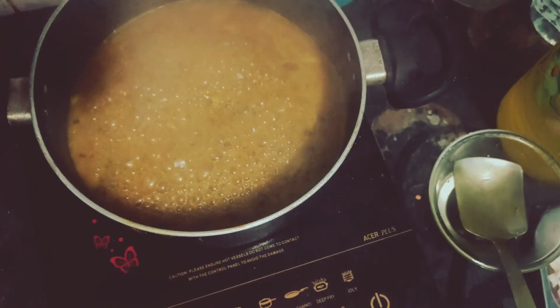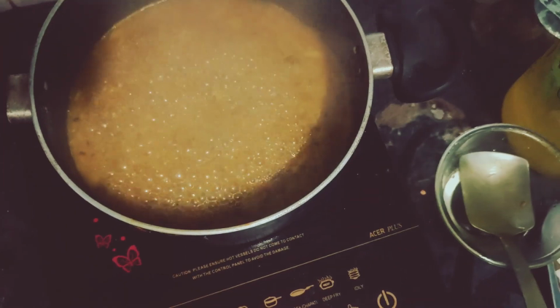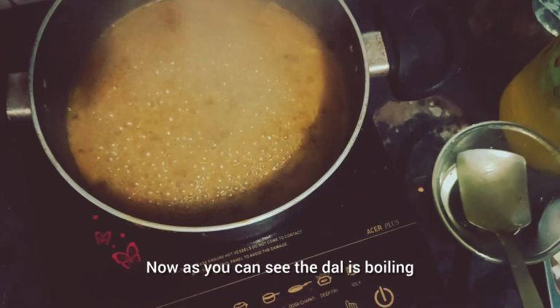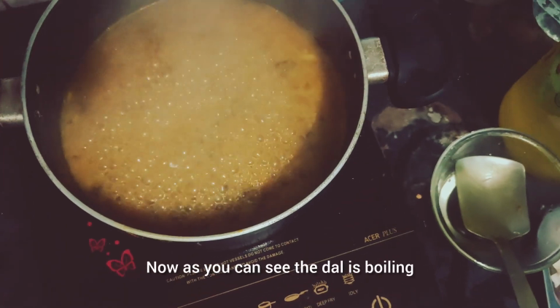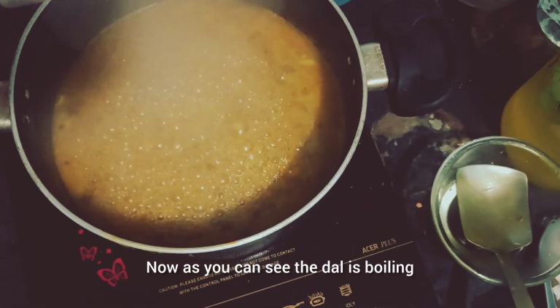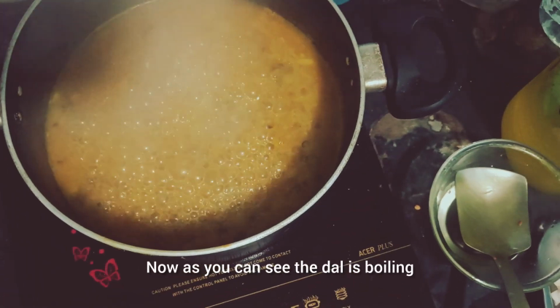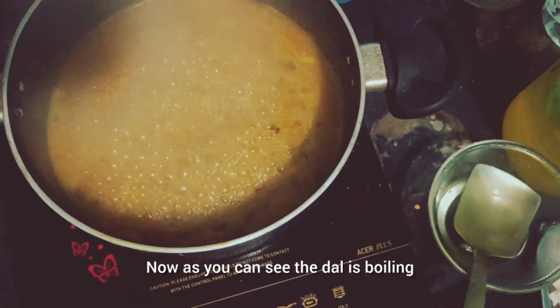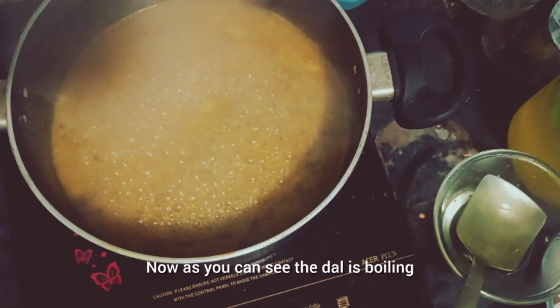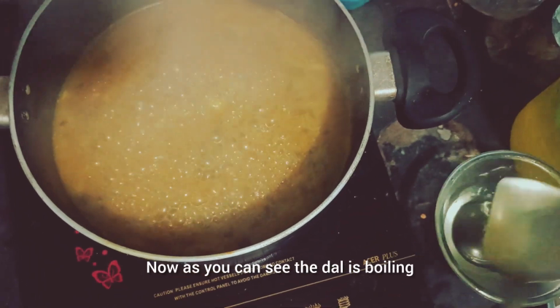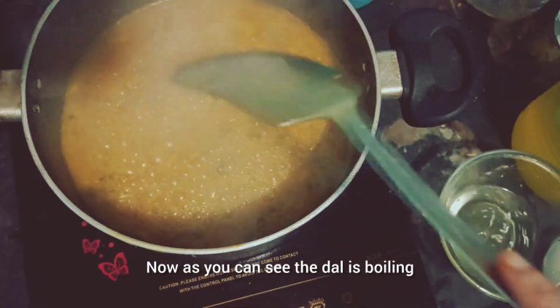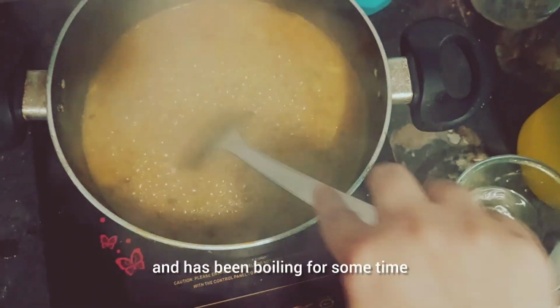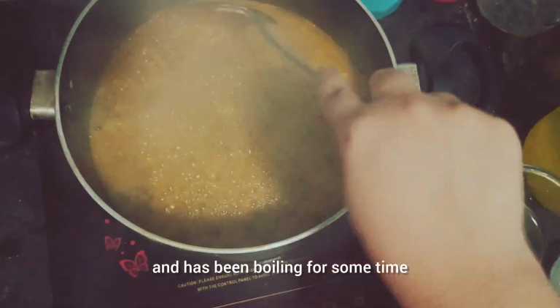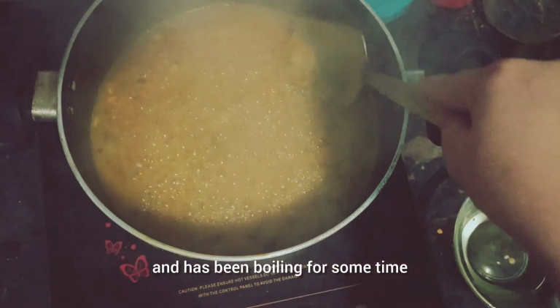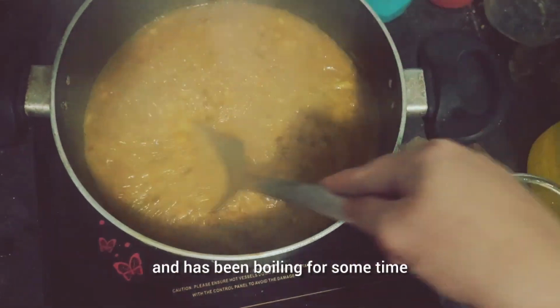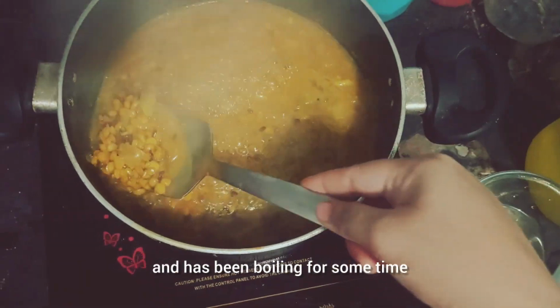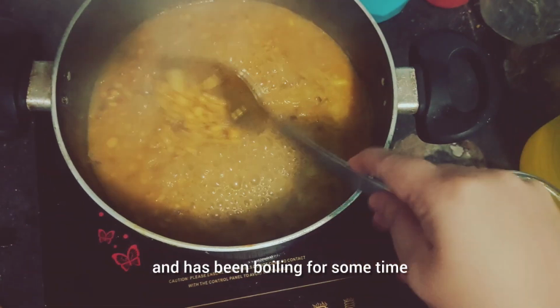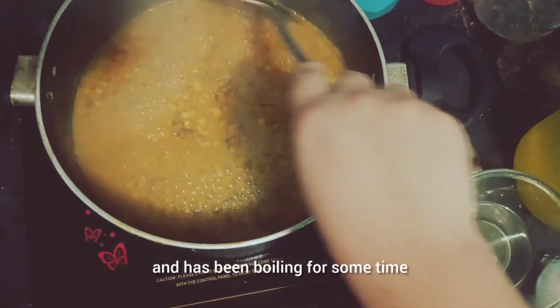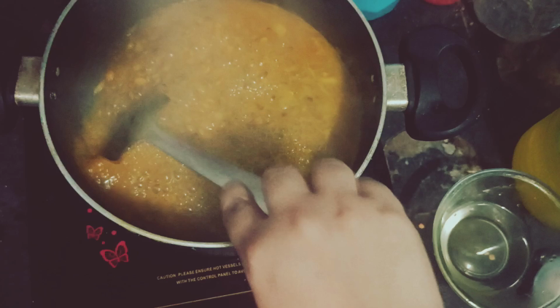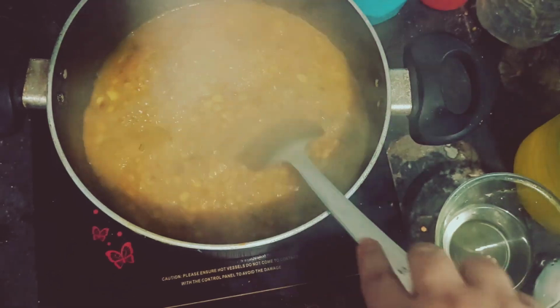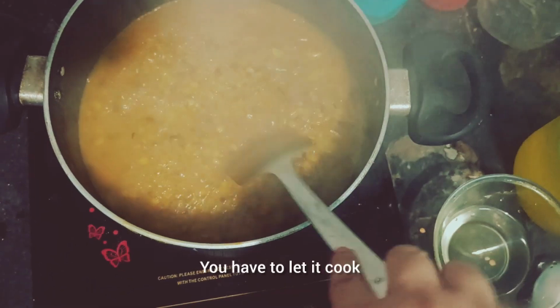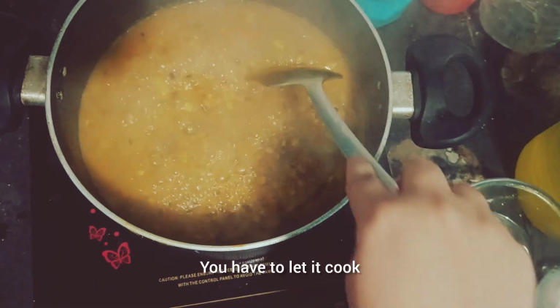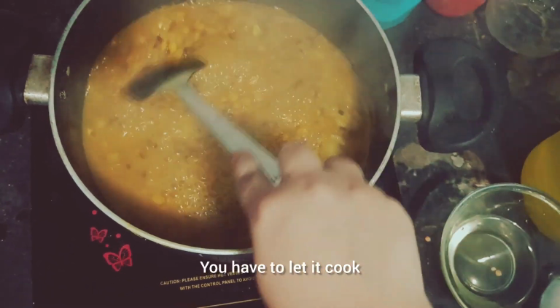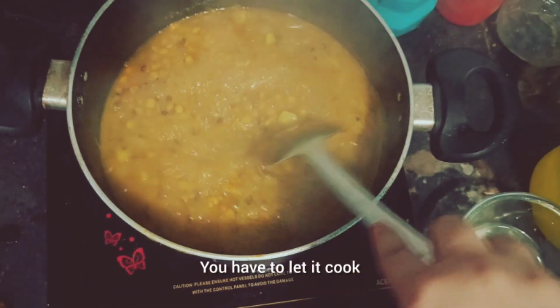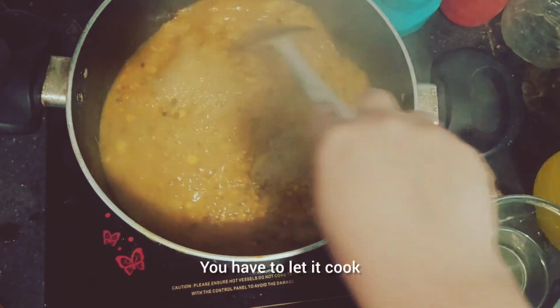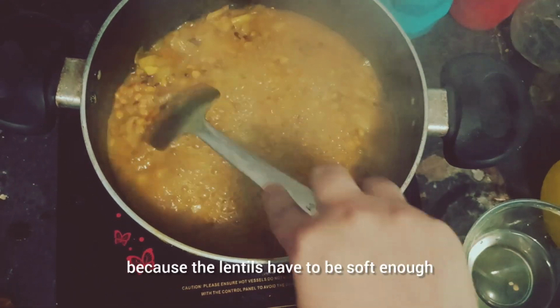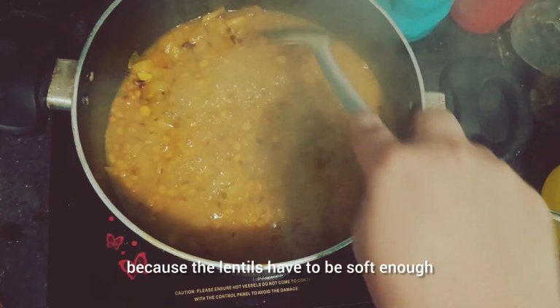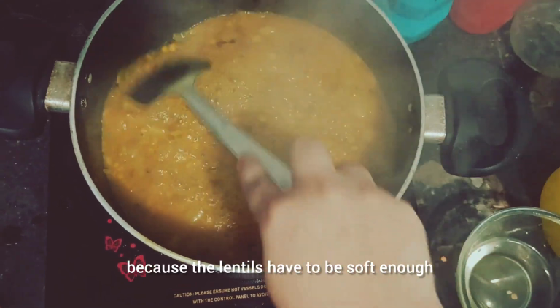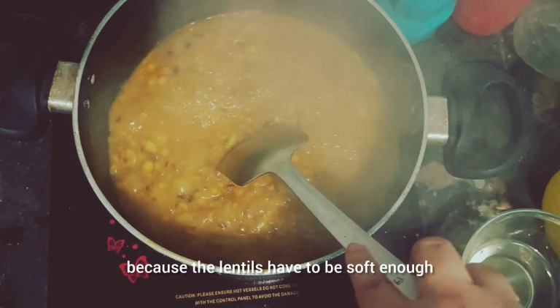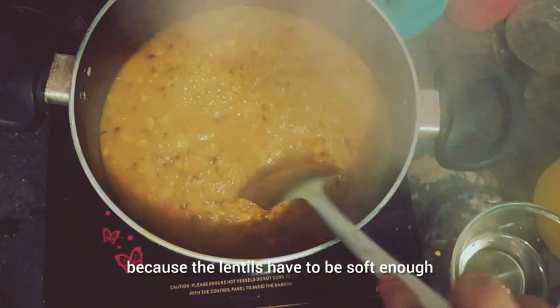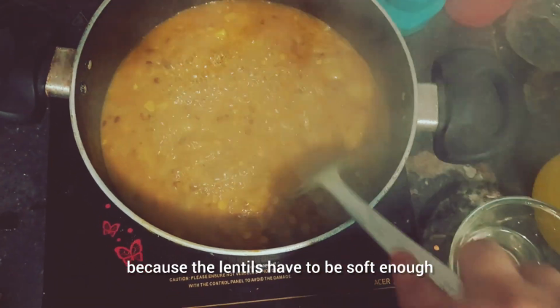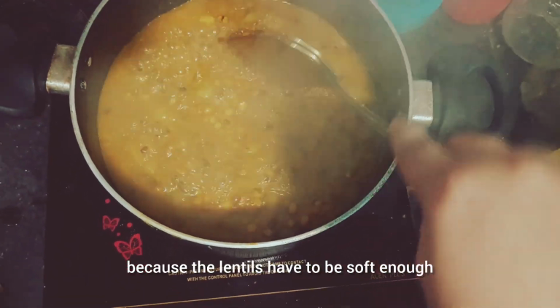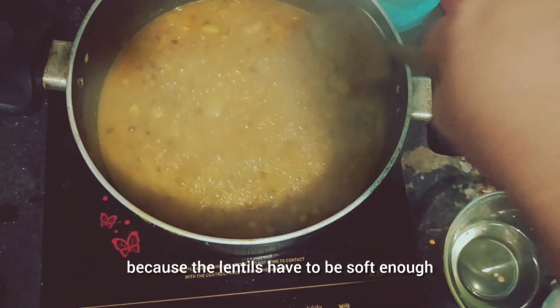Now as you can see, the dal is boiling and it has been boiling for some time. You have to let it cook because the lentils have to be softened.